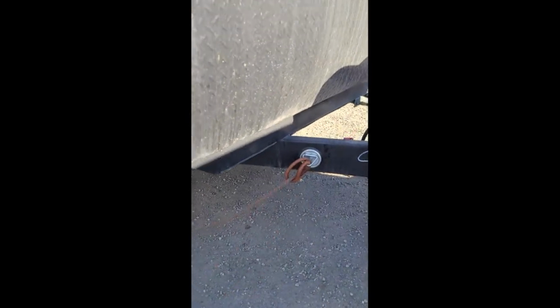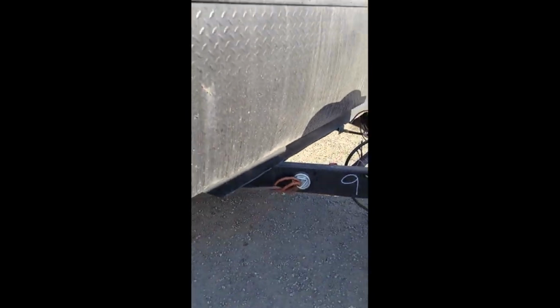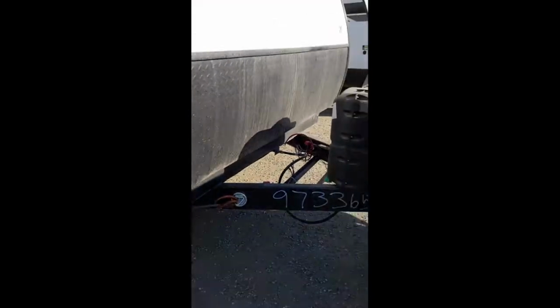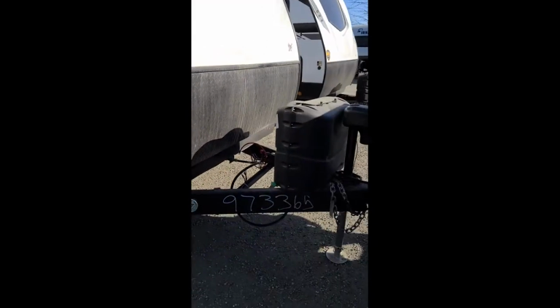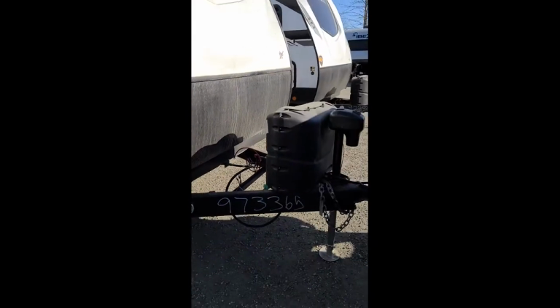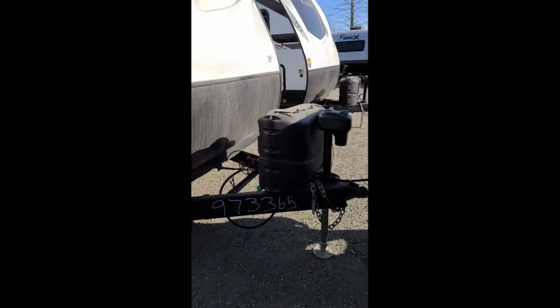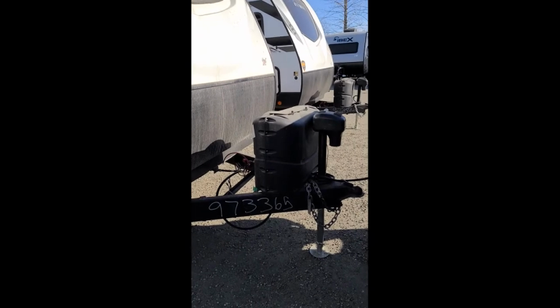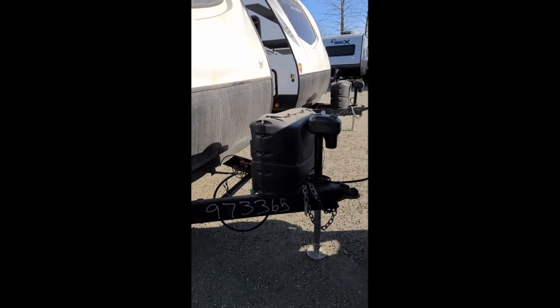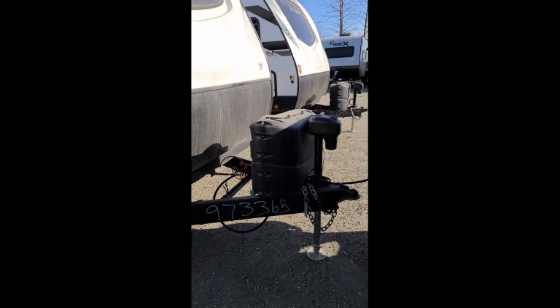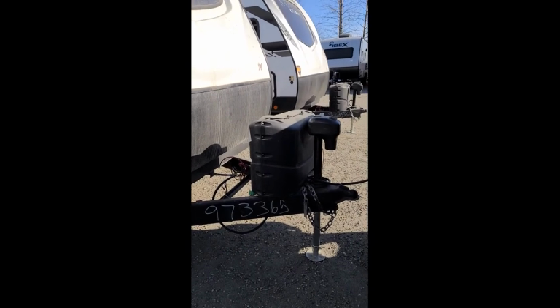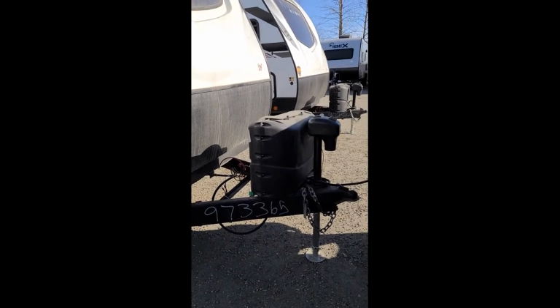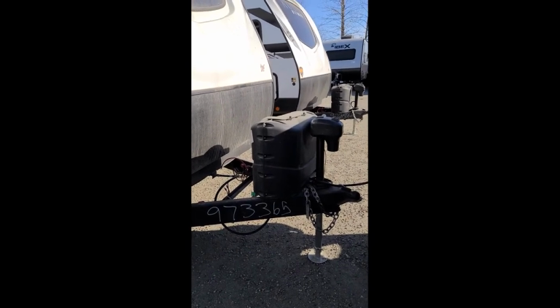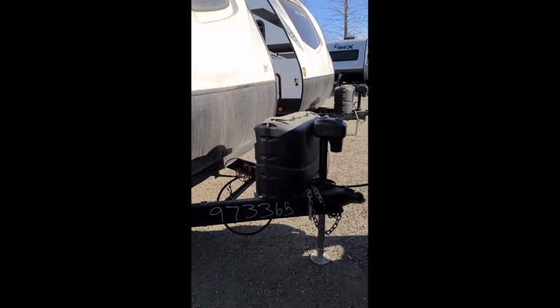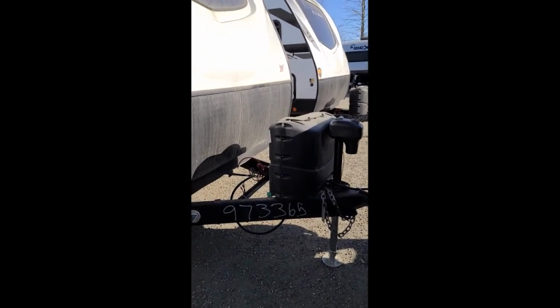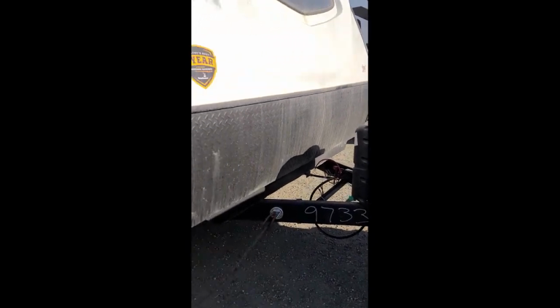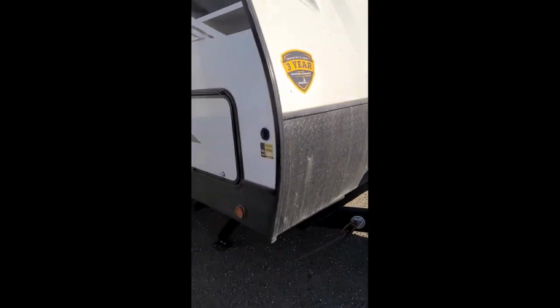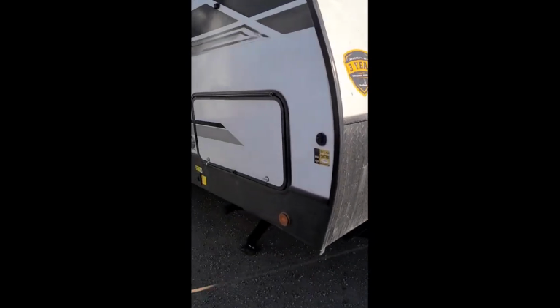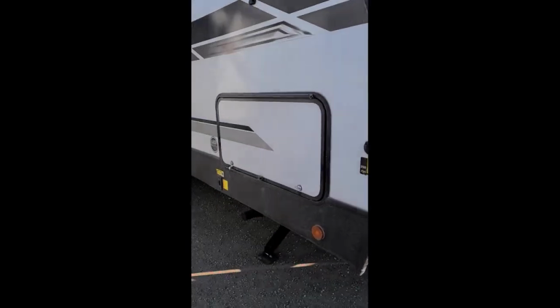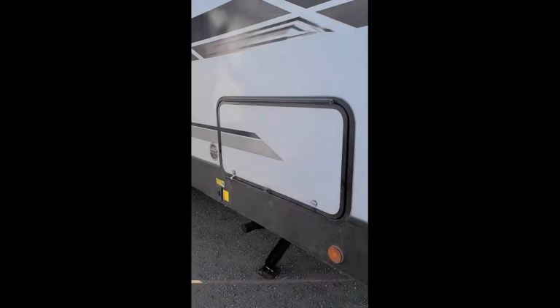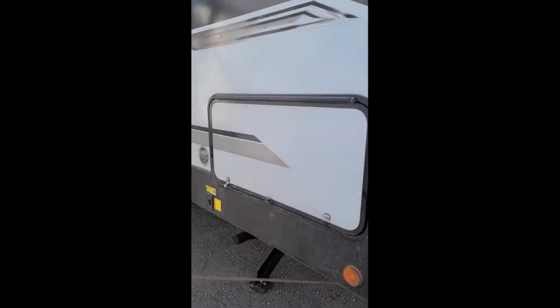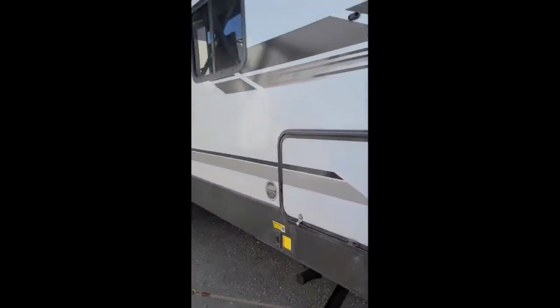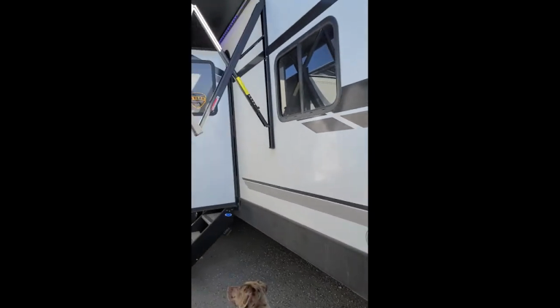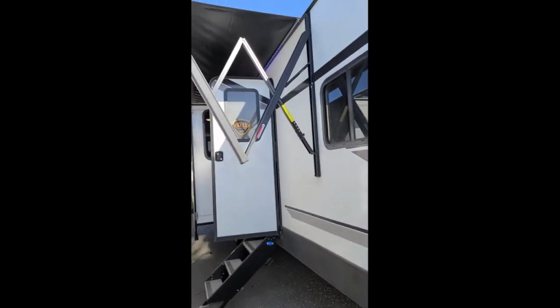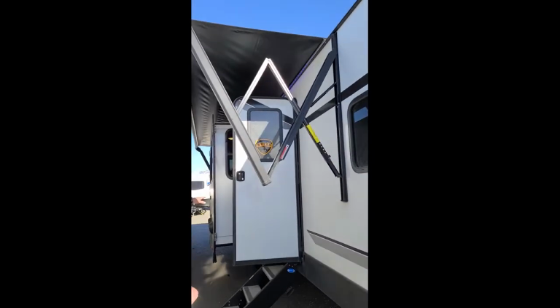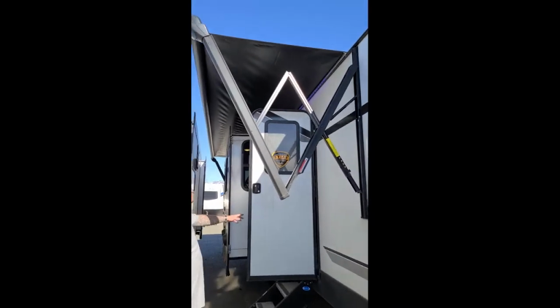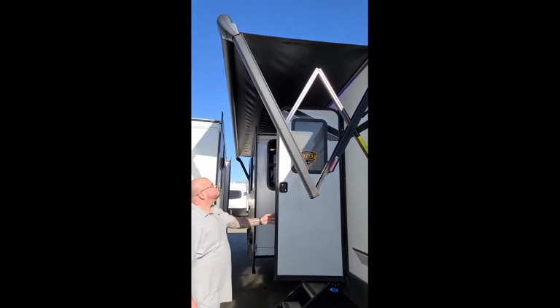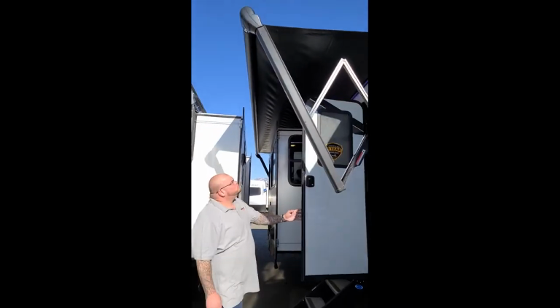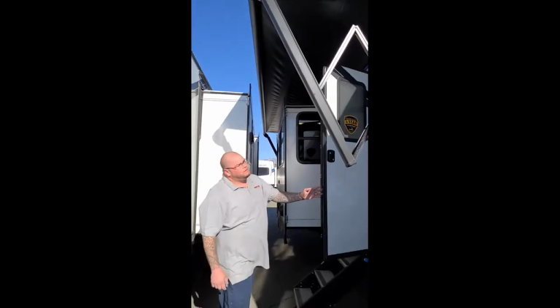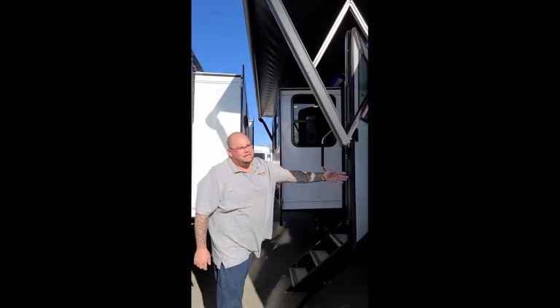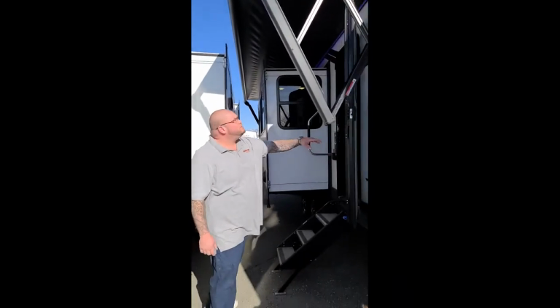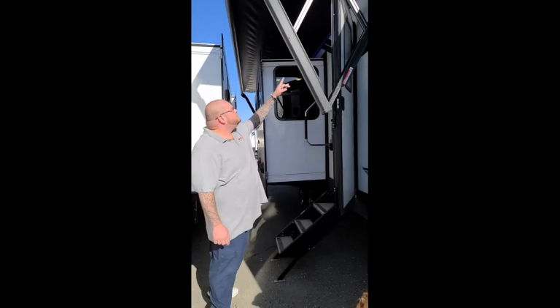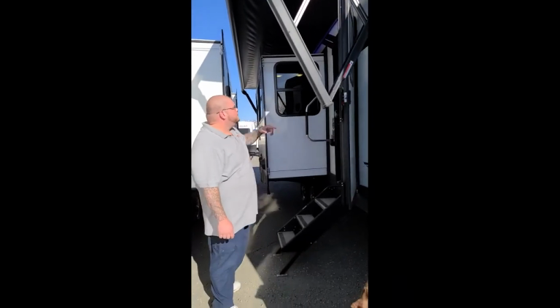You have a power tongue. You have power jacks. Full pass-through storage. Awning. A major slide here. Blue LED lights underneath the awning.